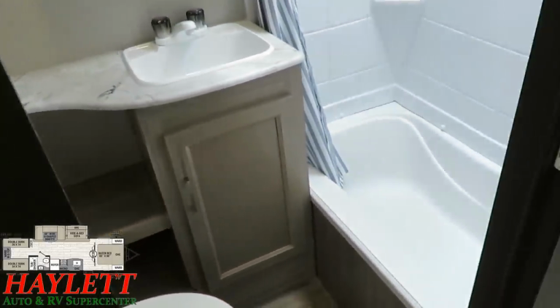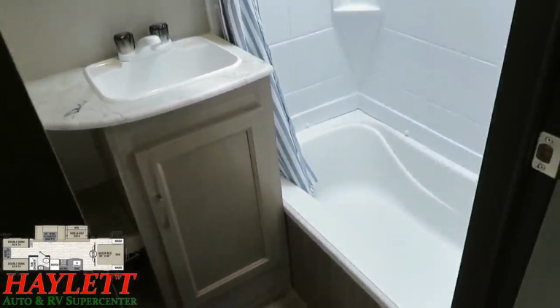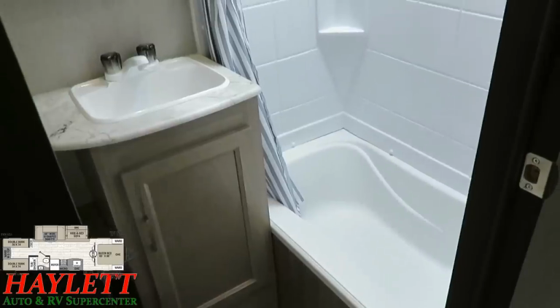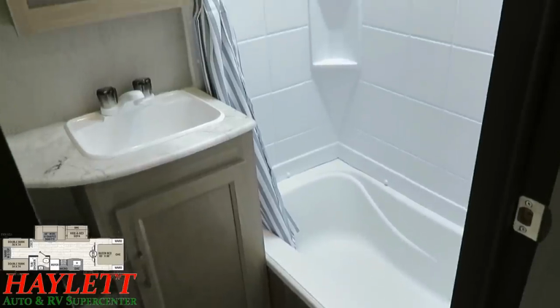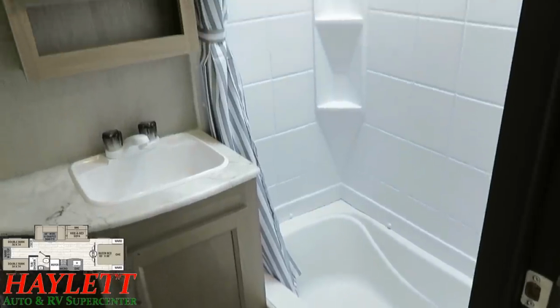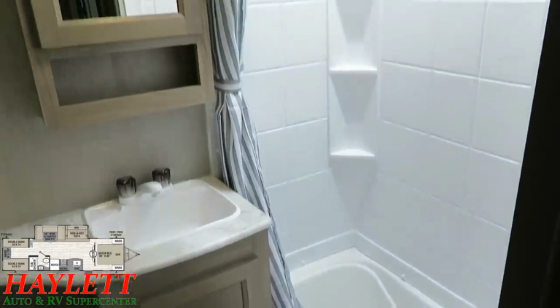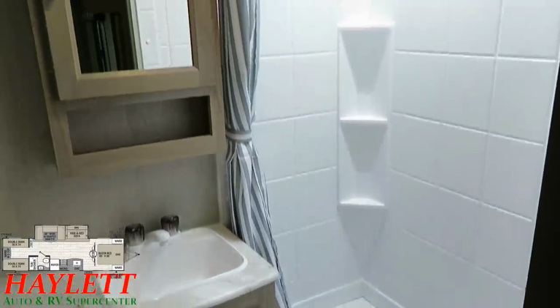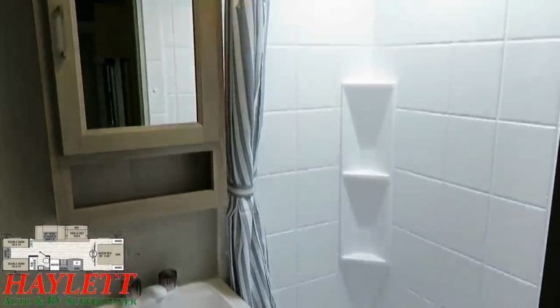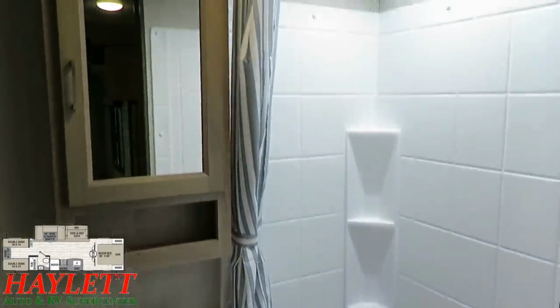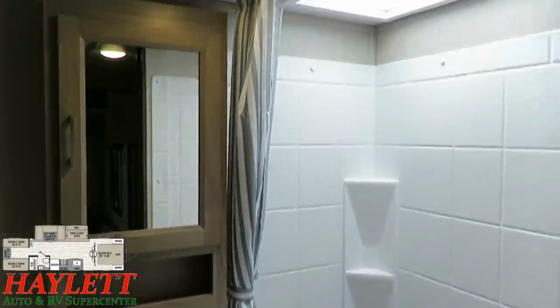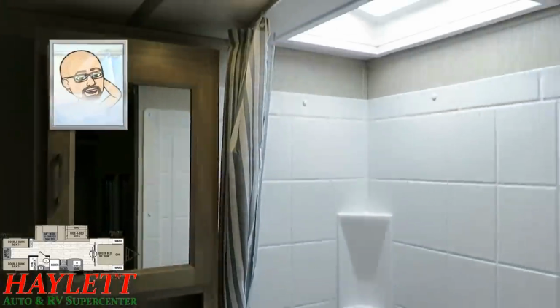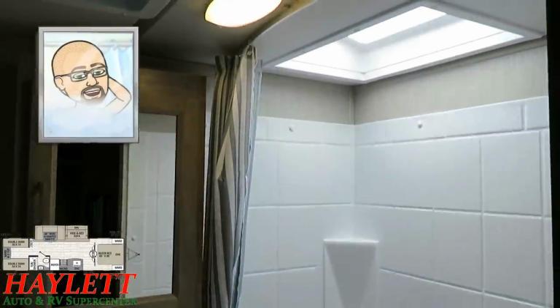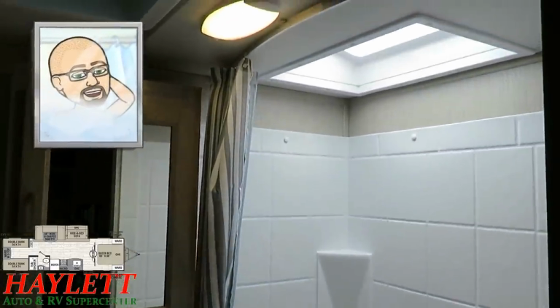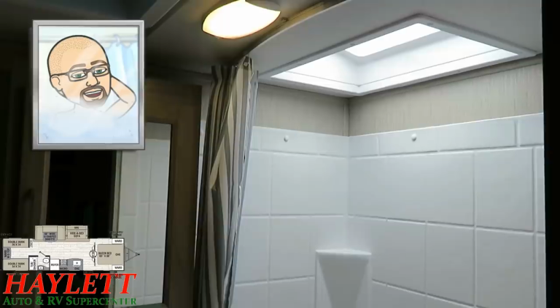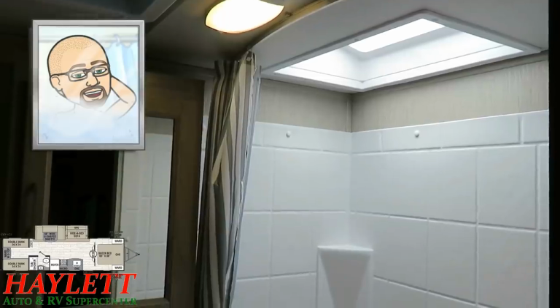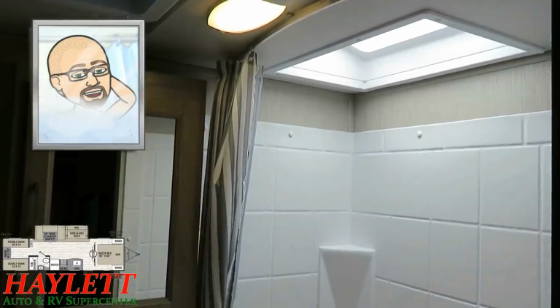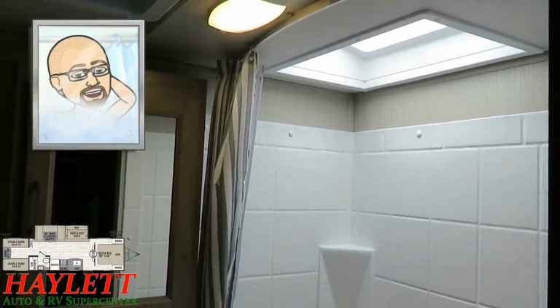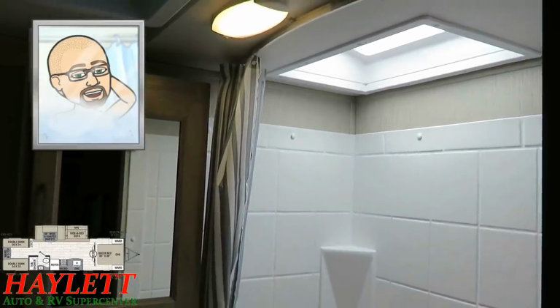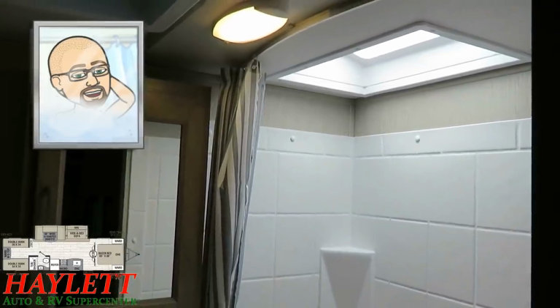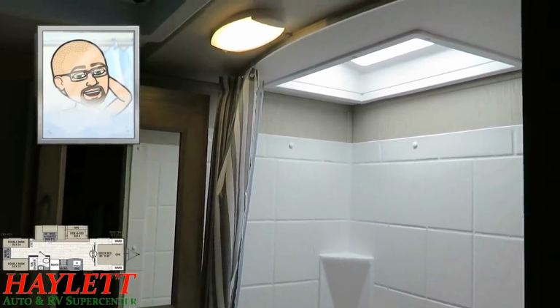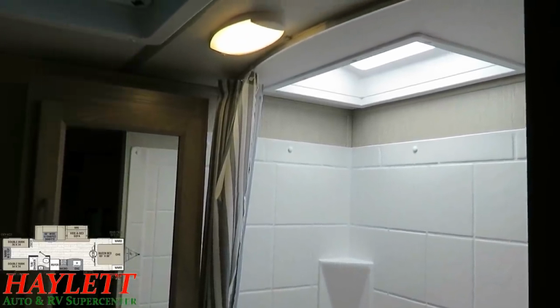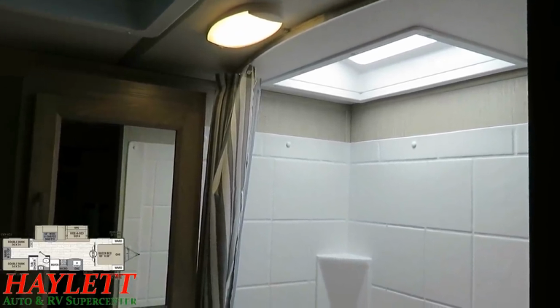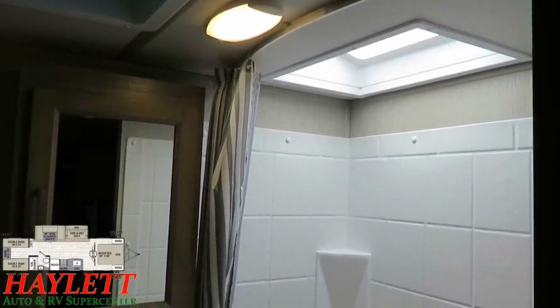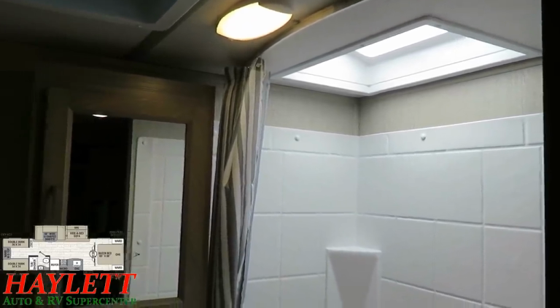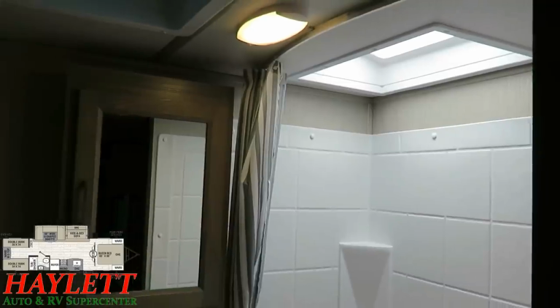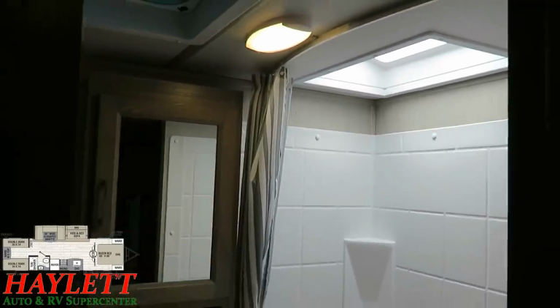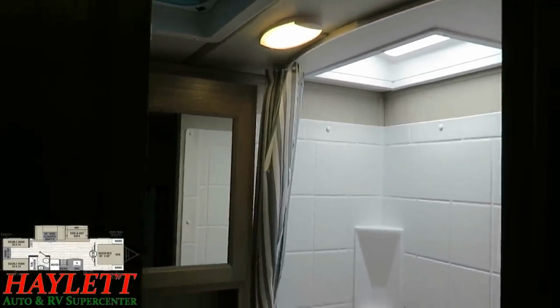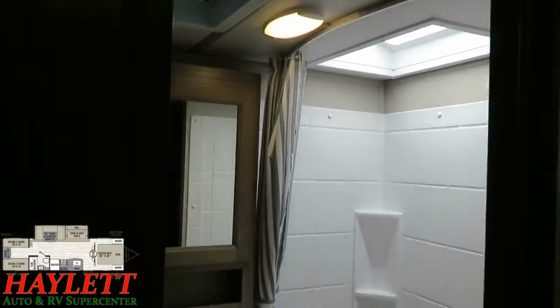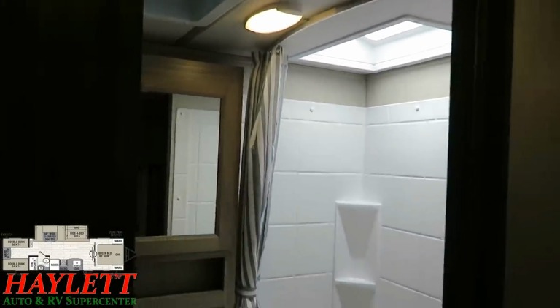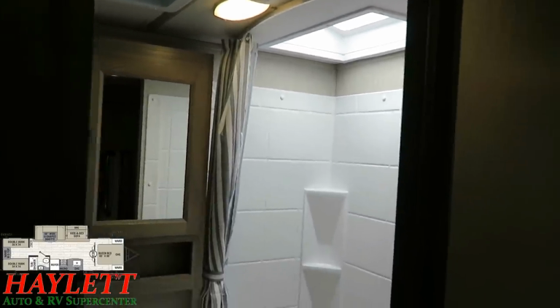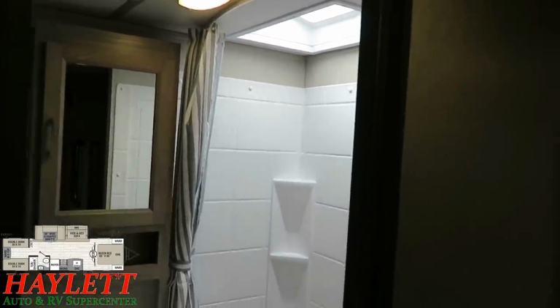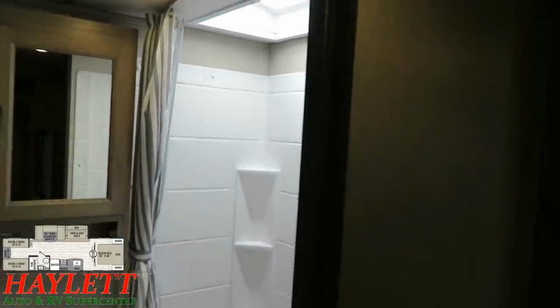Taller ceiling means taller shower. If you're over six feet, you can actually stand inside here without having to have your head in the bubble. Plus, we've got a full skylight and shower surround paneling, which never seems to offend anybody either.